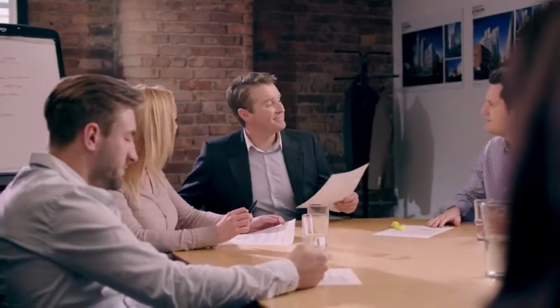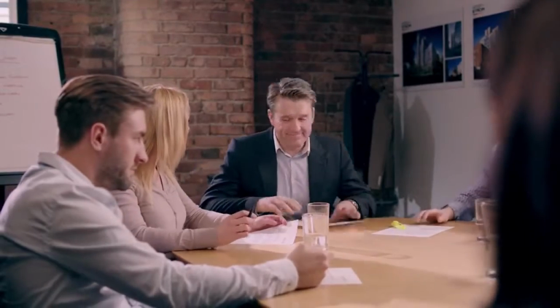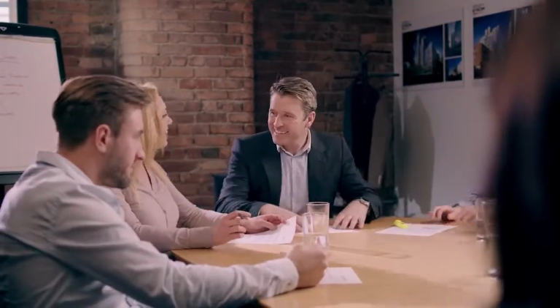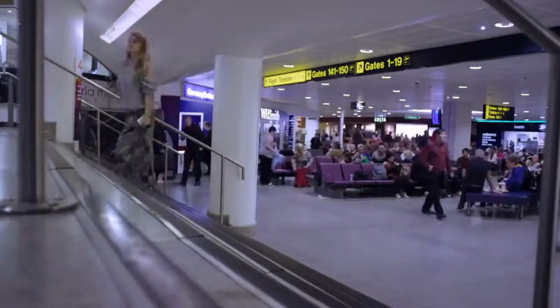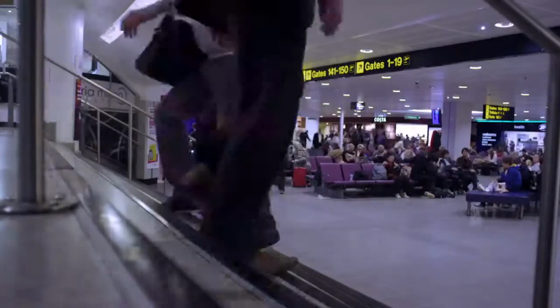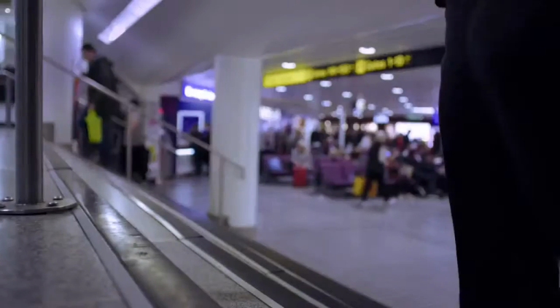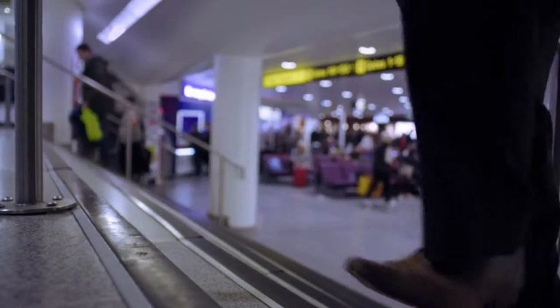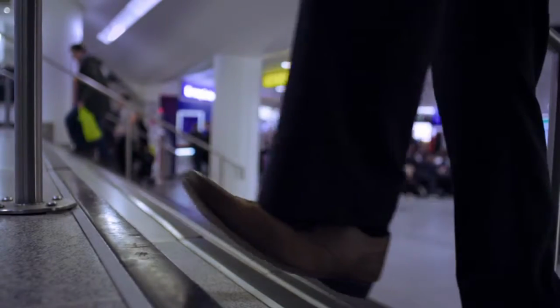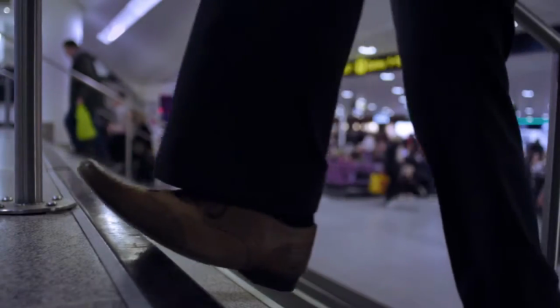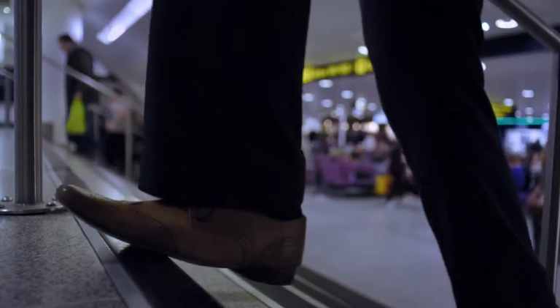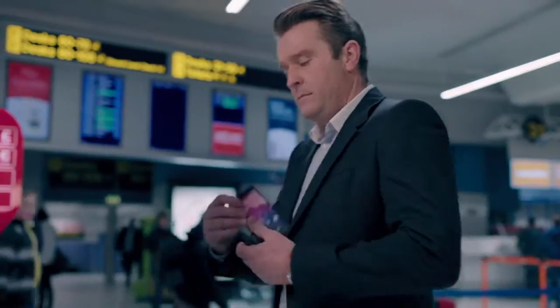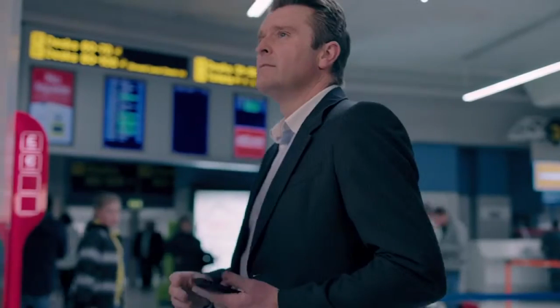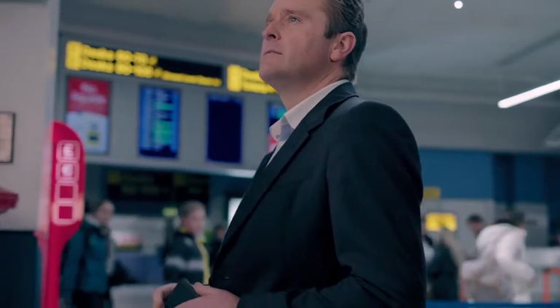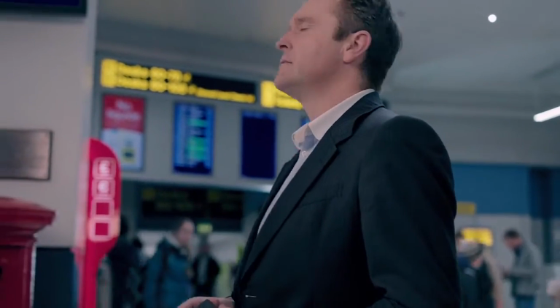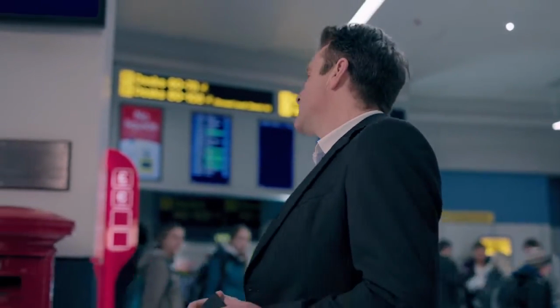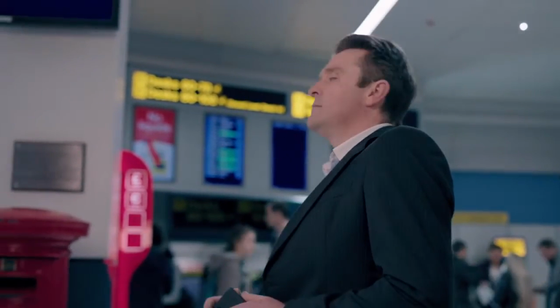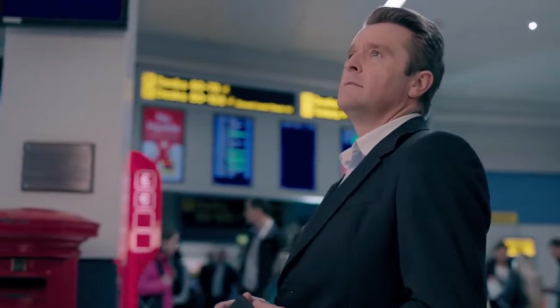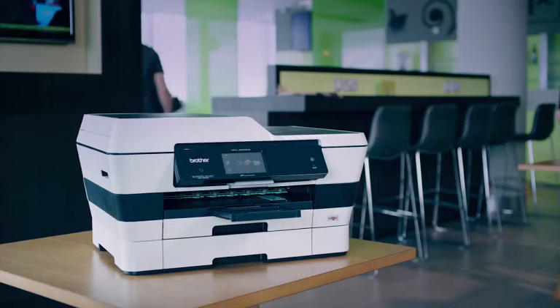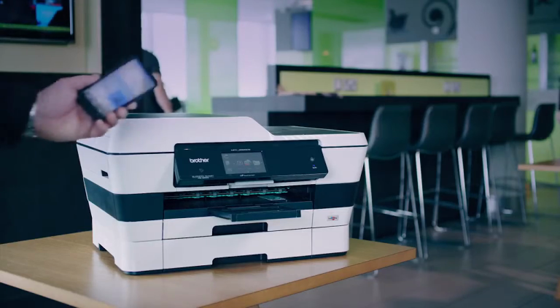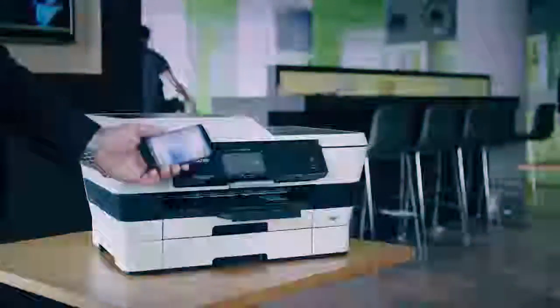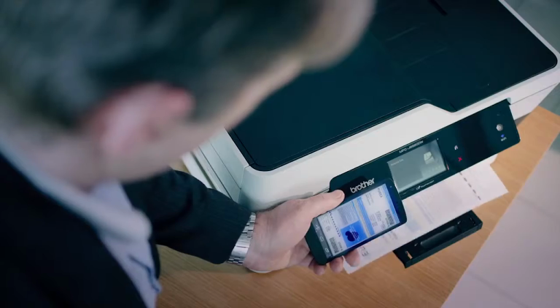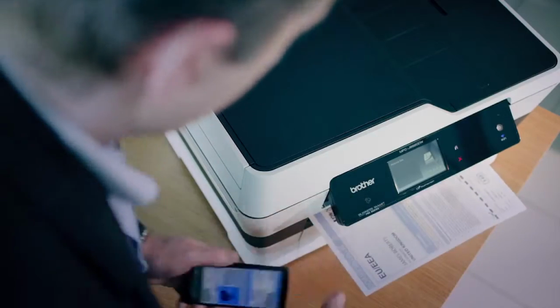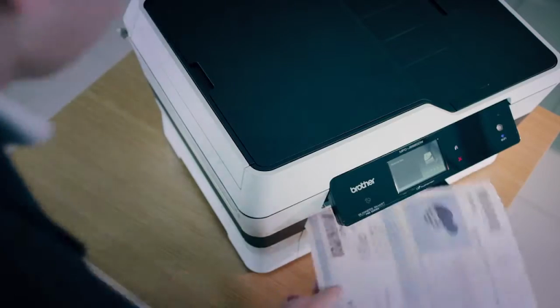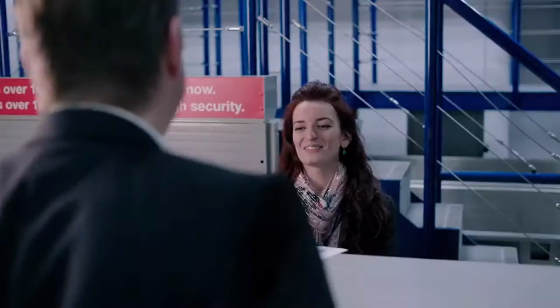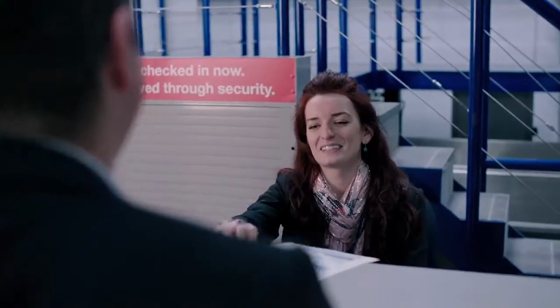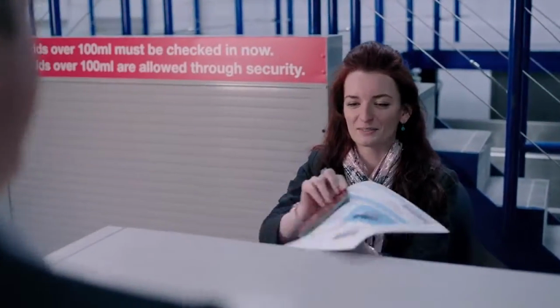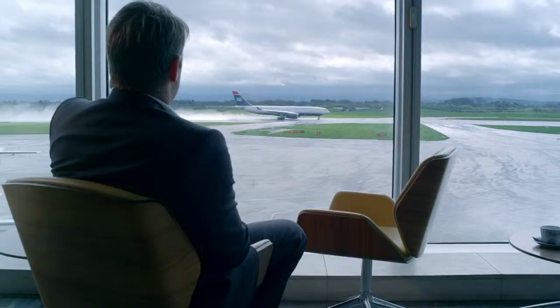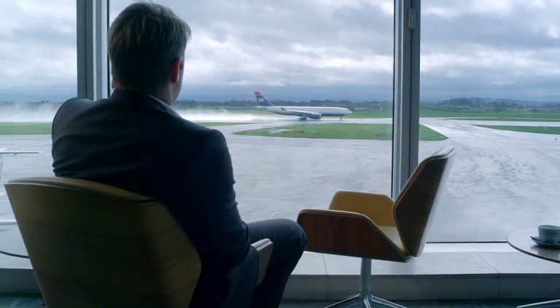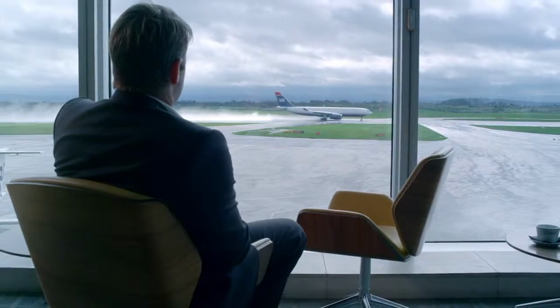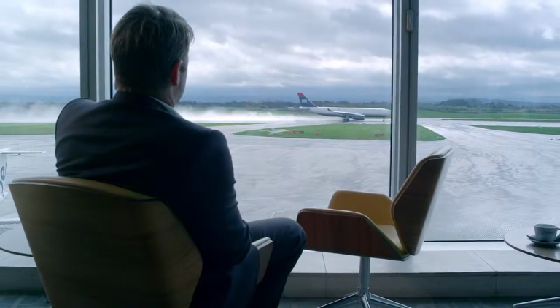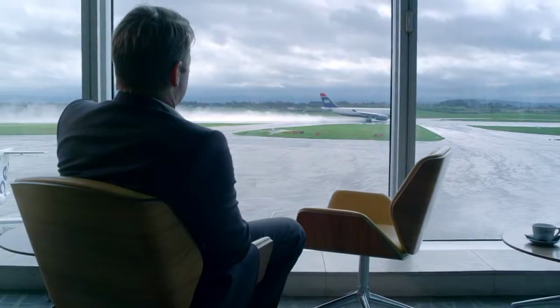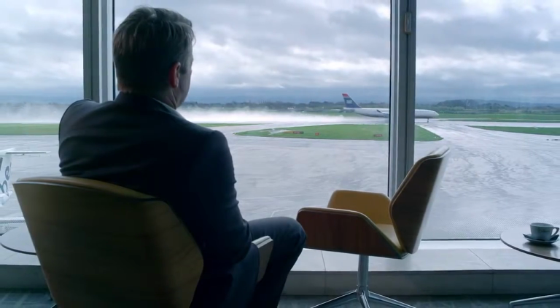When you're away from the office and have an important print job, we have the solution. With the simple NFC feature, you can print straight from your smartphone by tapping it on a range of Brother devices for hassle-free printing, meaning you won't miss that important business meeting.